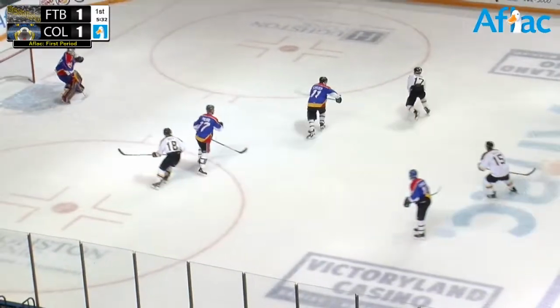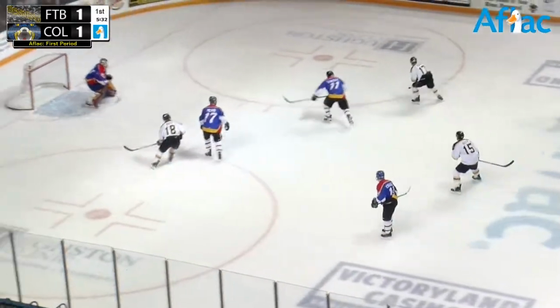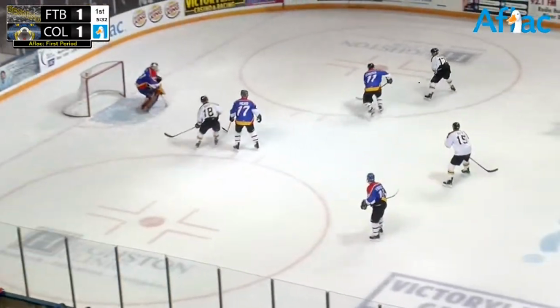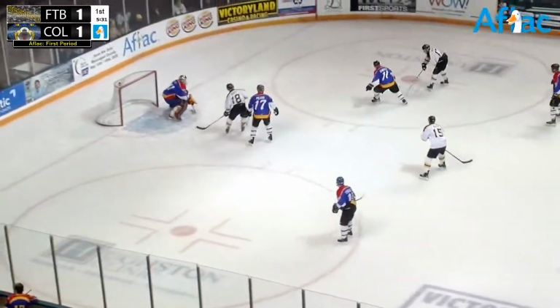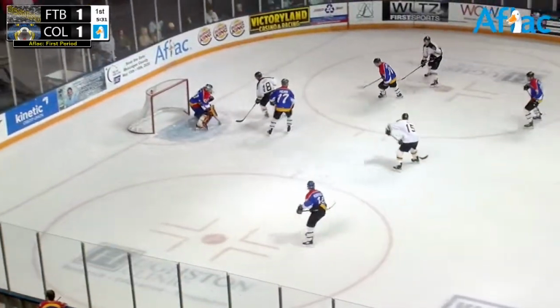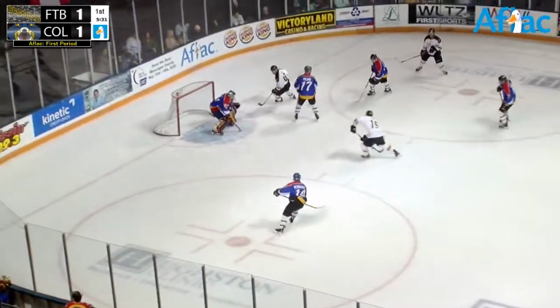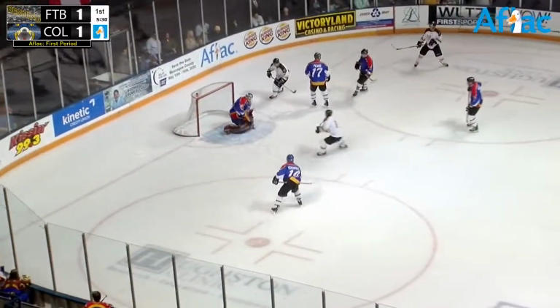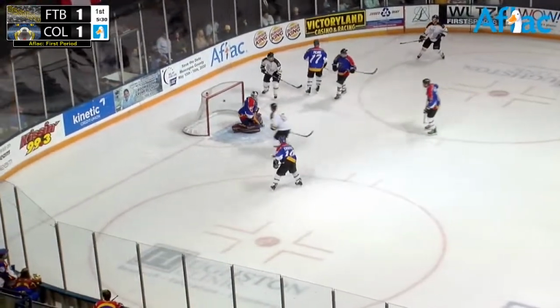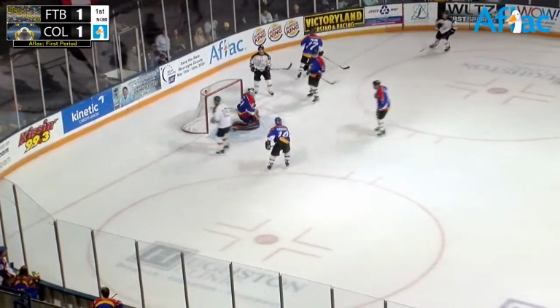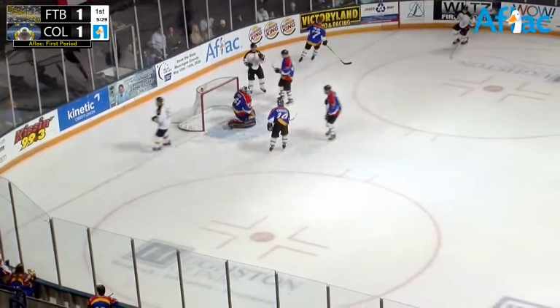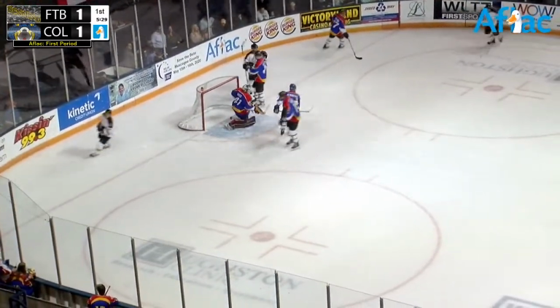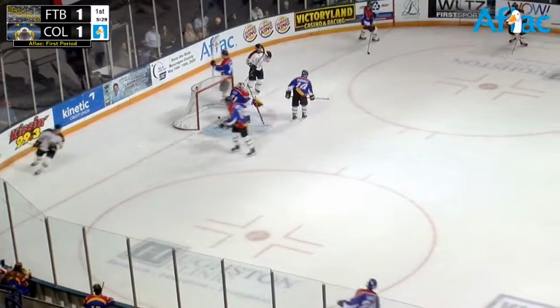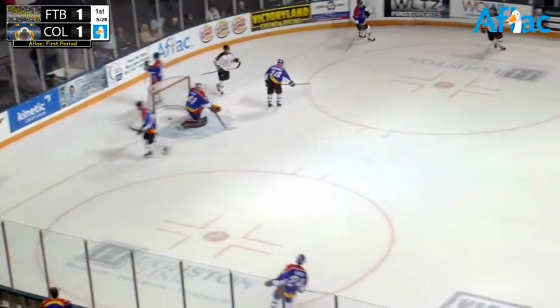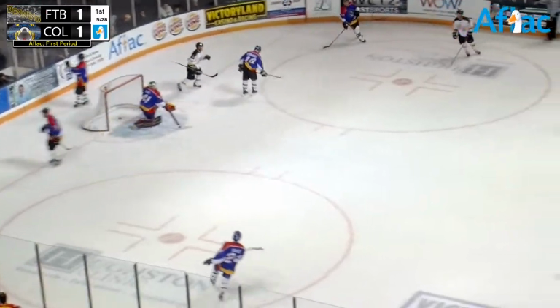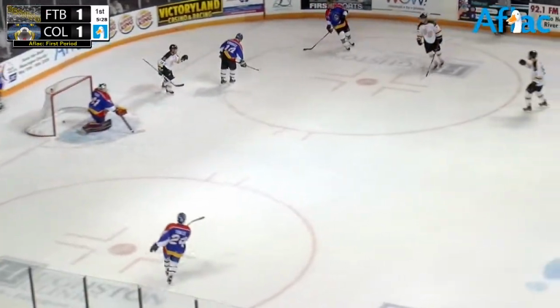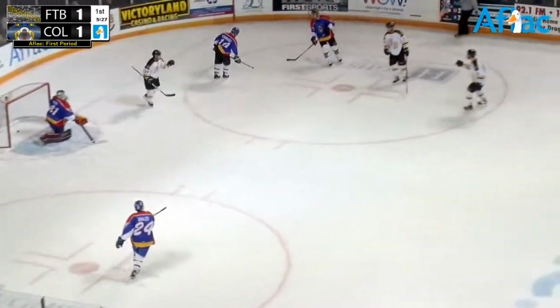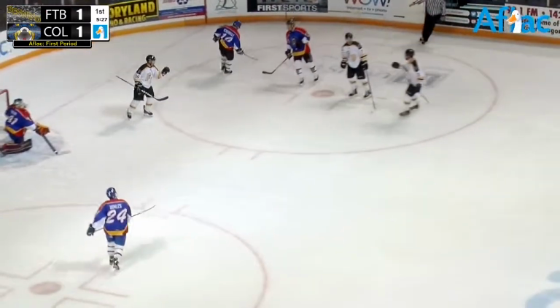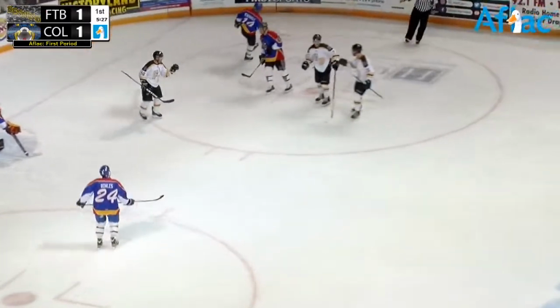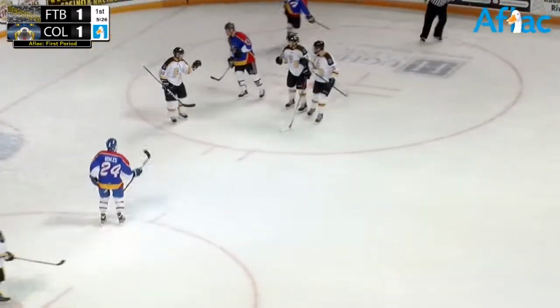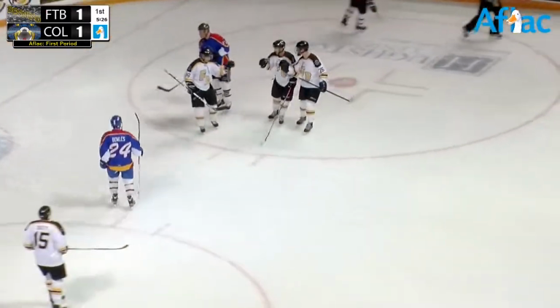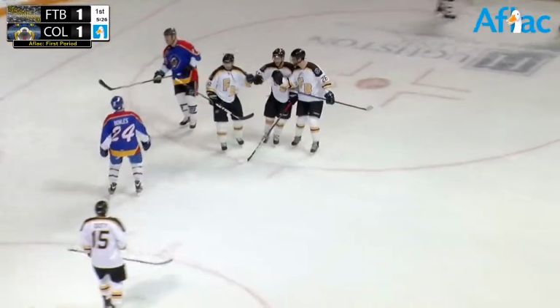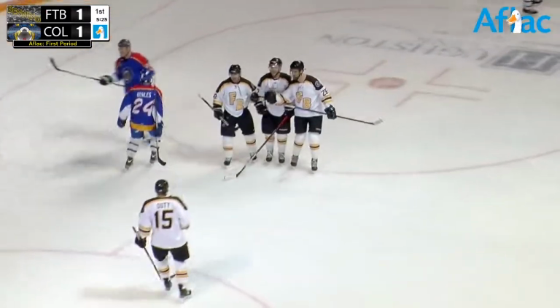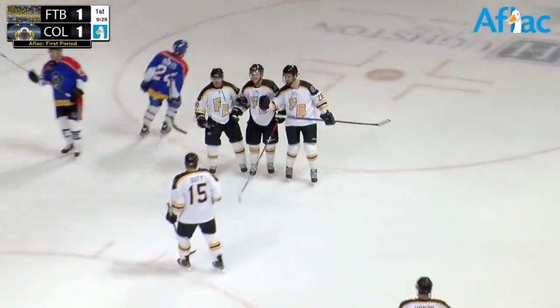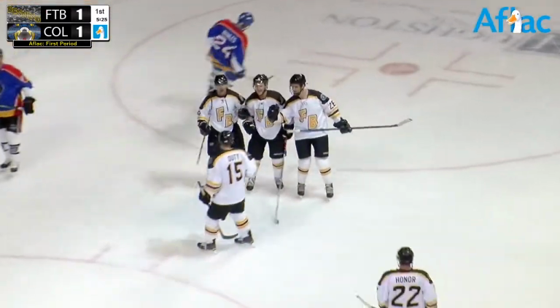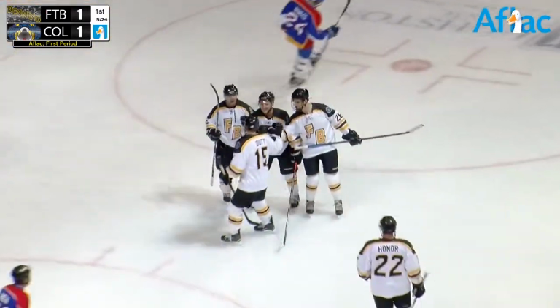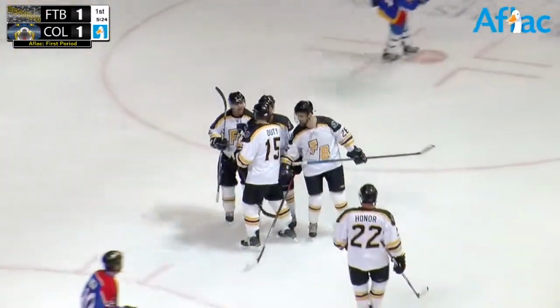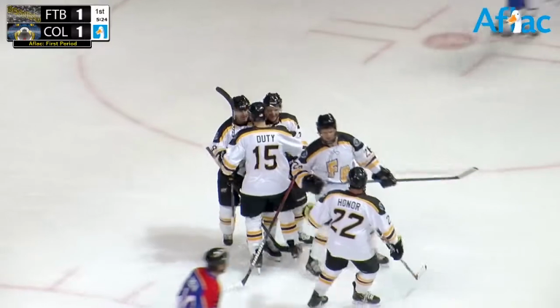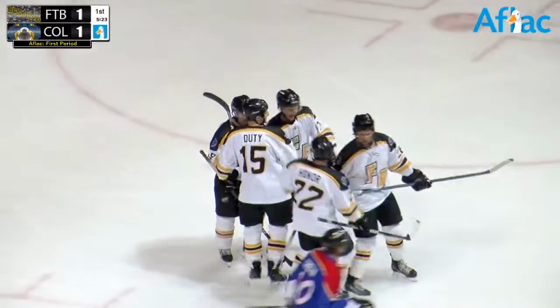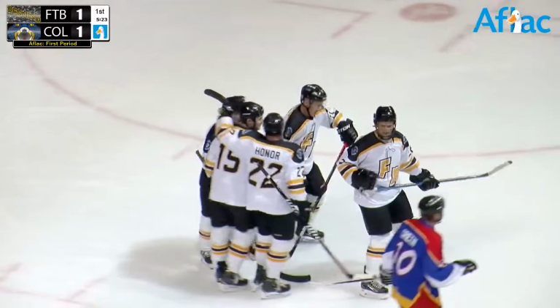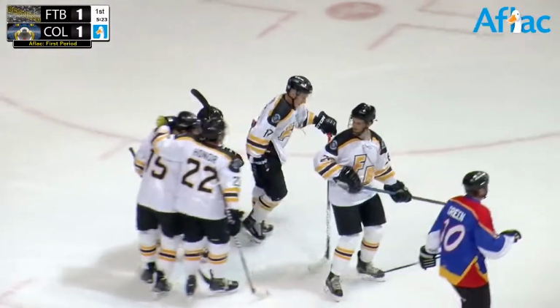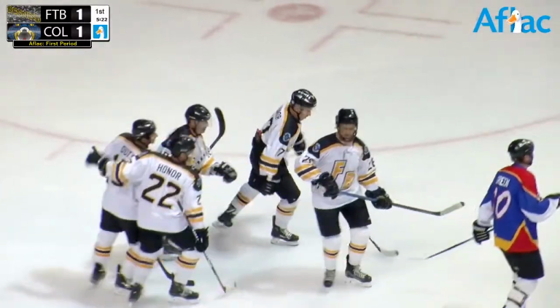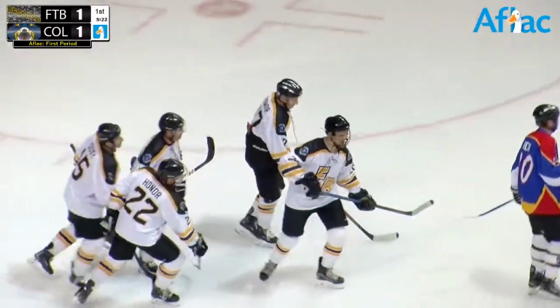5:40 to go here in the first. High slot — score! Fort Benning going five-hole, and Mack Lallard has made it 2-1 Fort Benning.